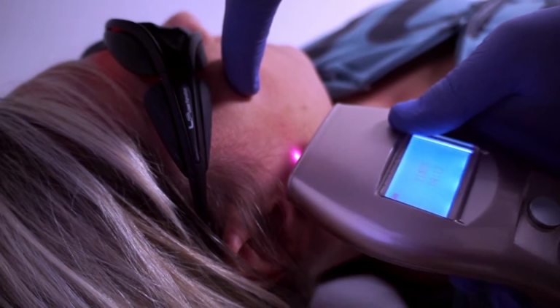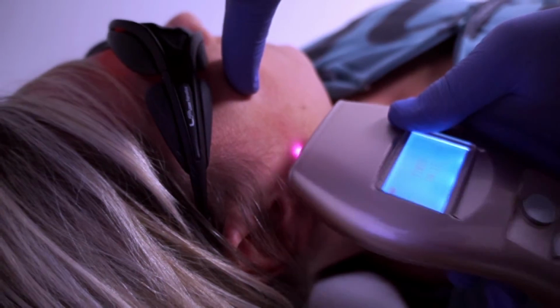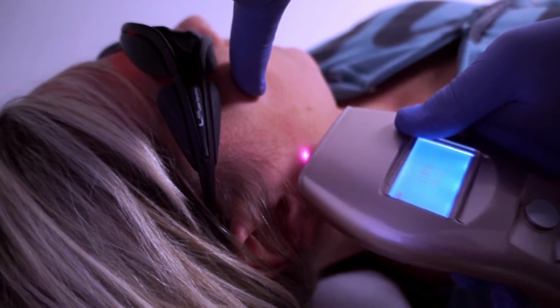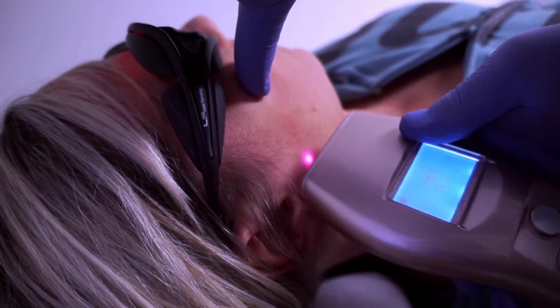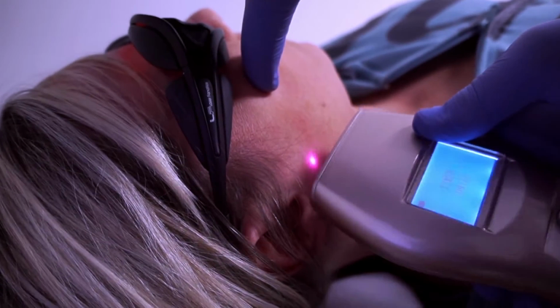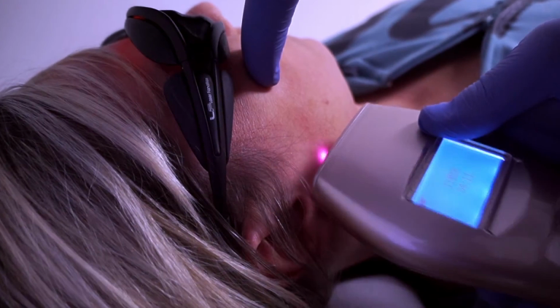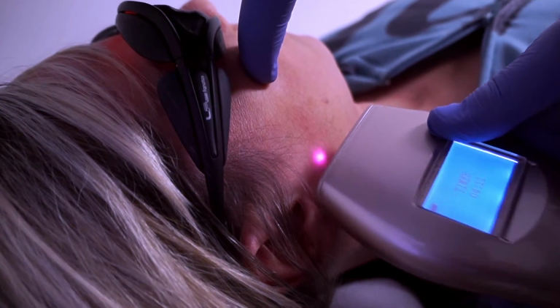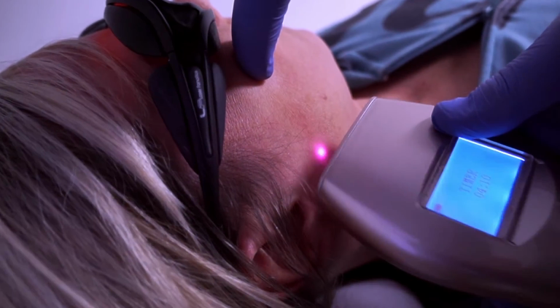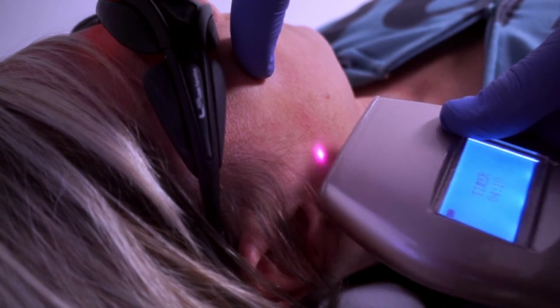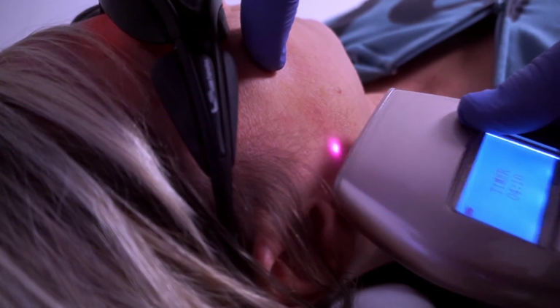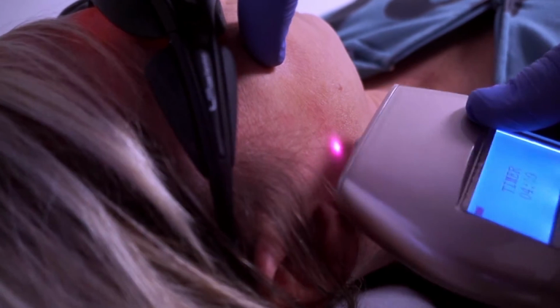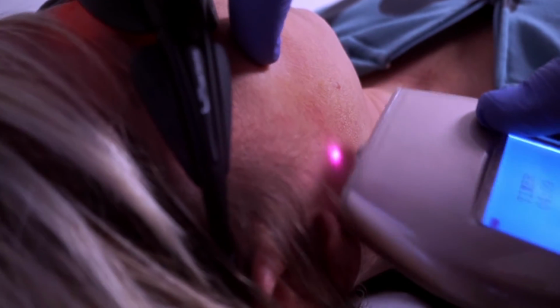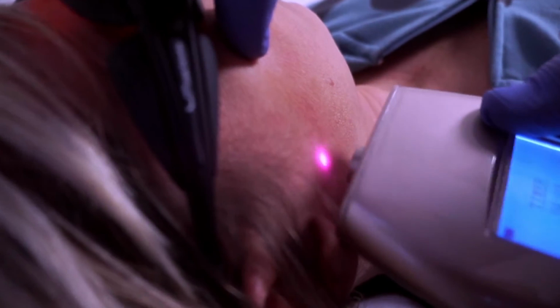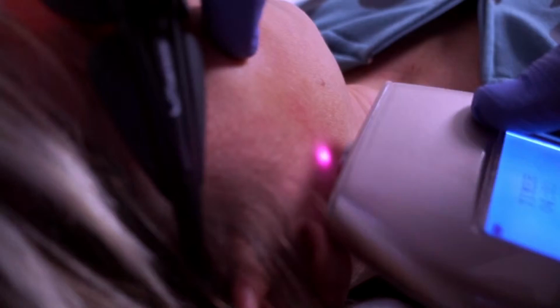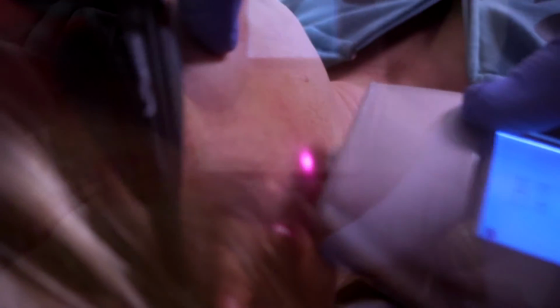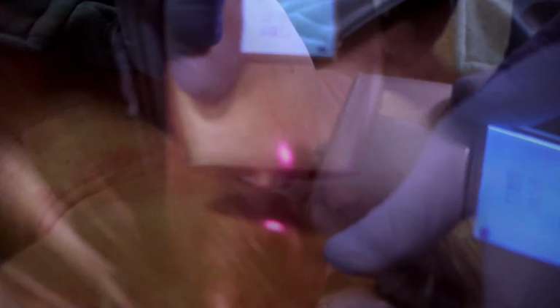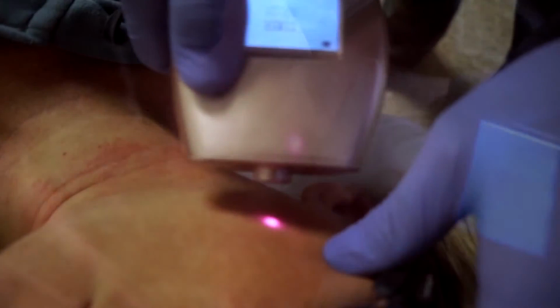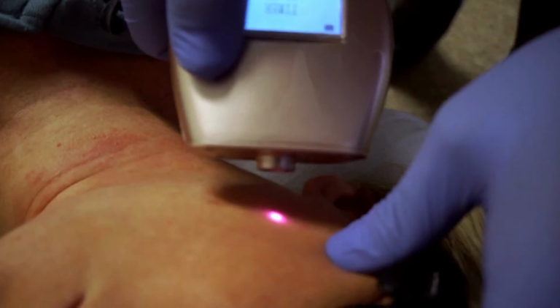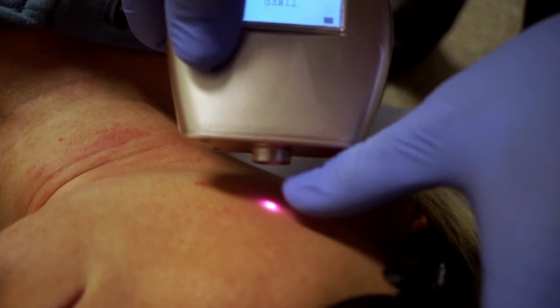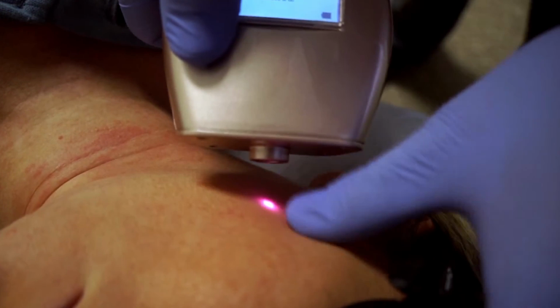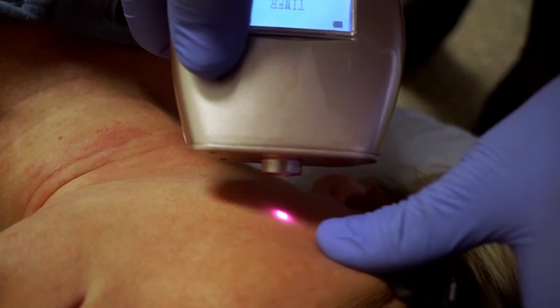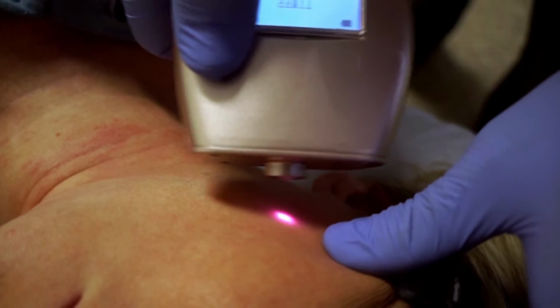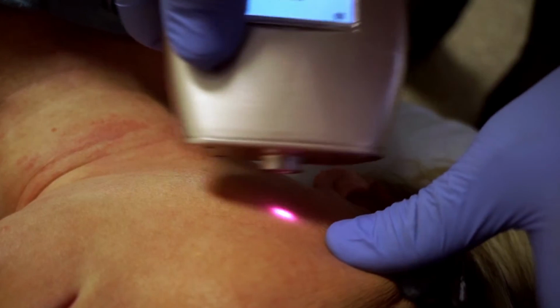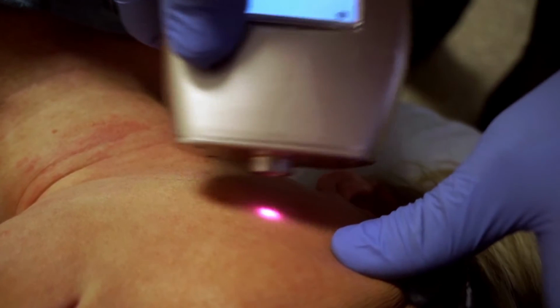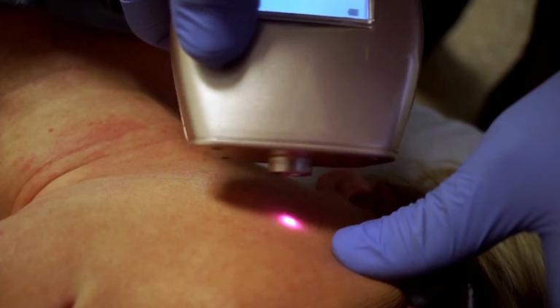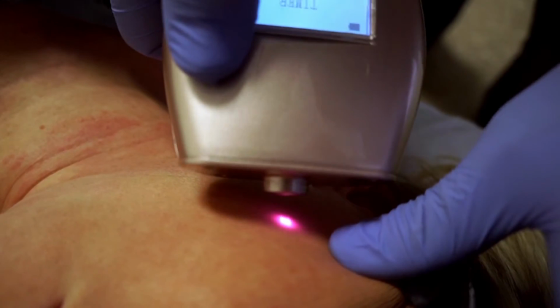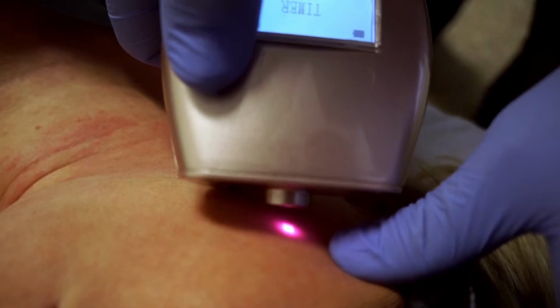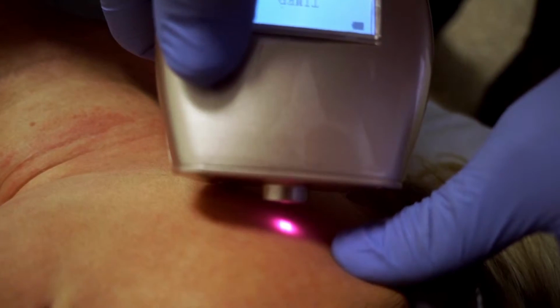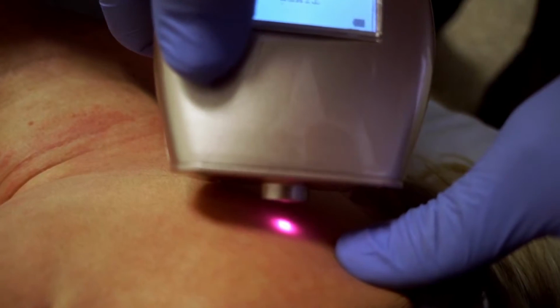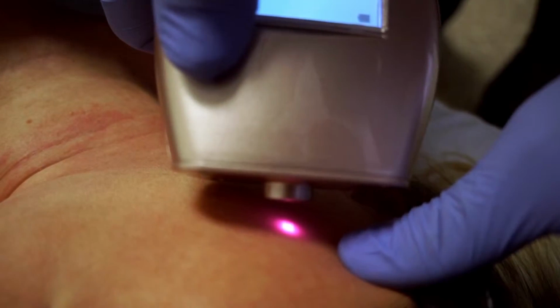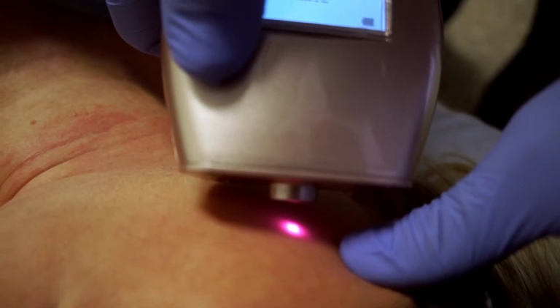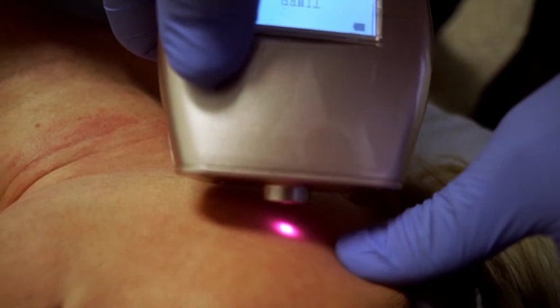As you treat the patient, ask if they are comfortable and feel the heat from the laser. Note that it is common for the patient to feel warmth.